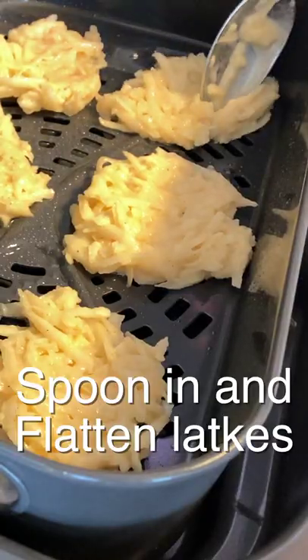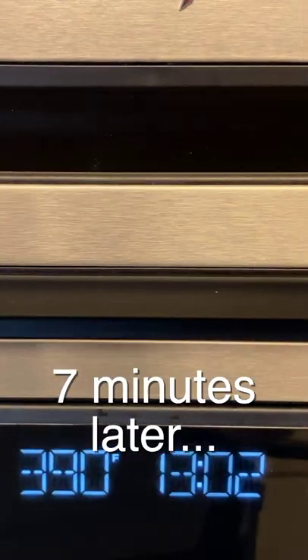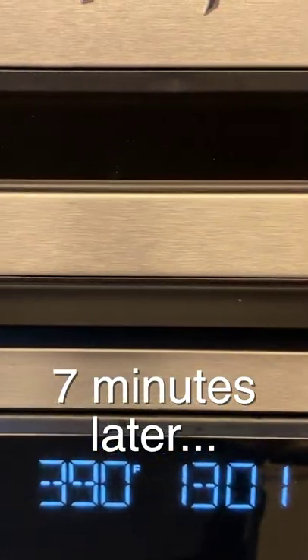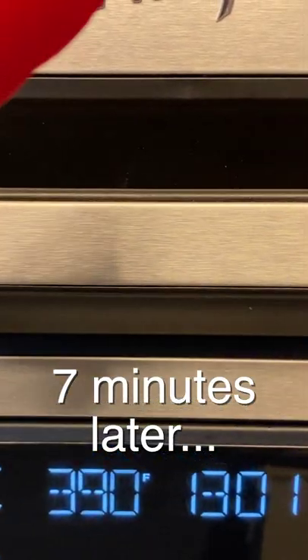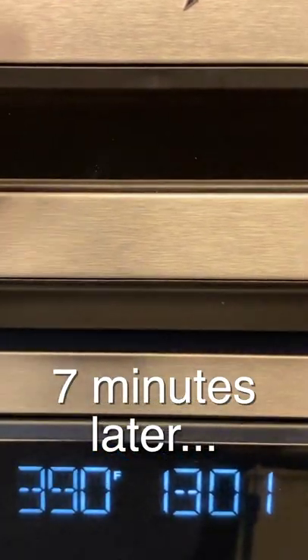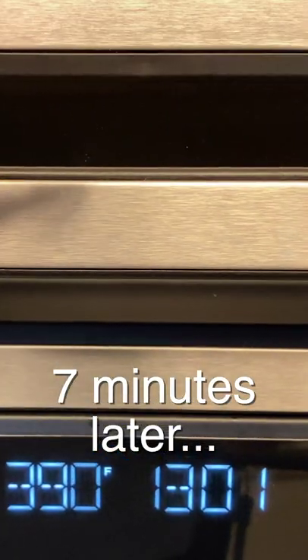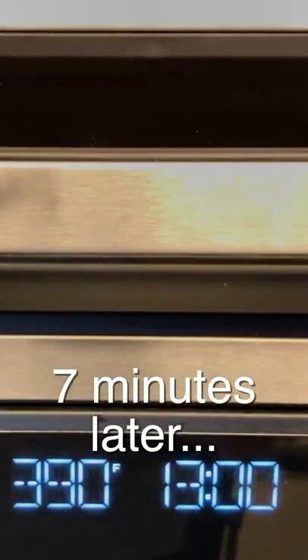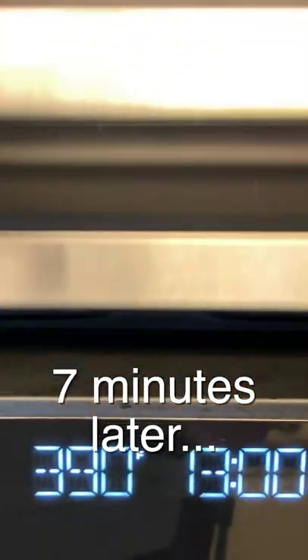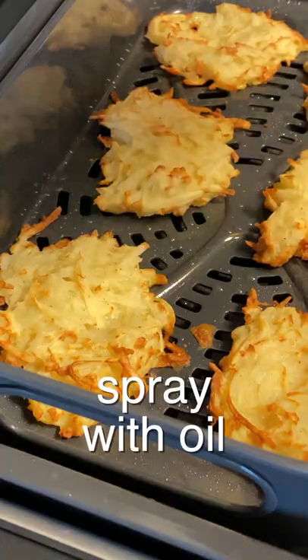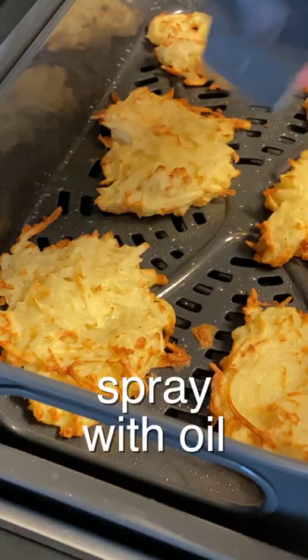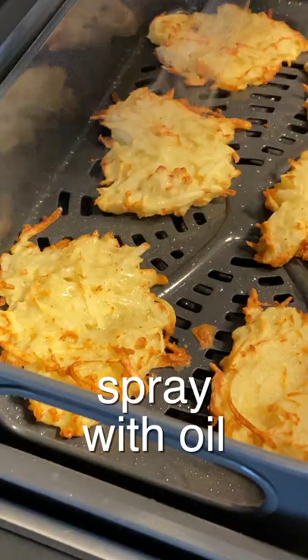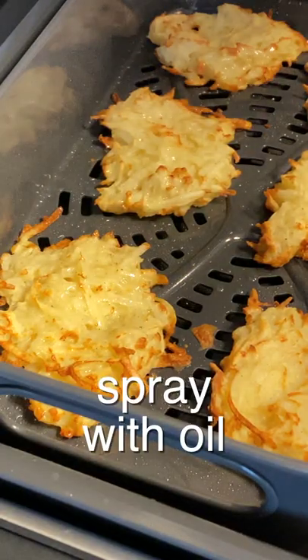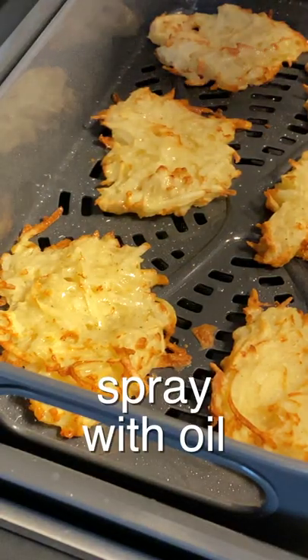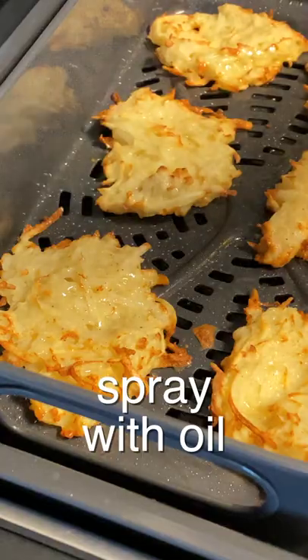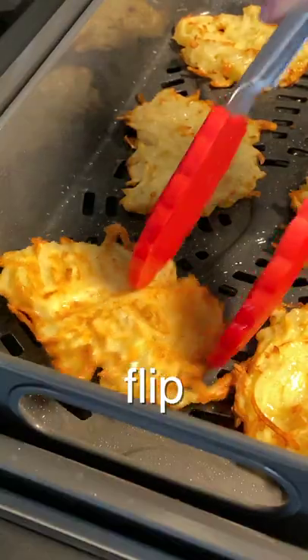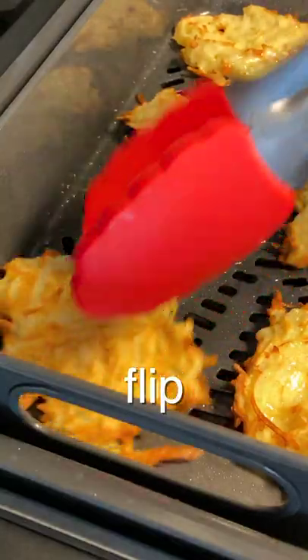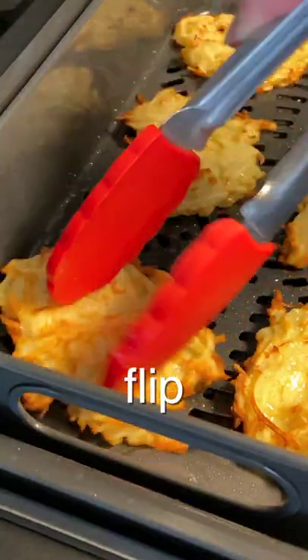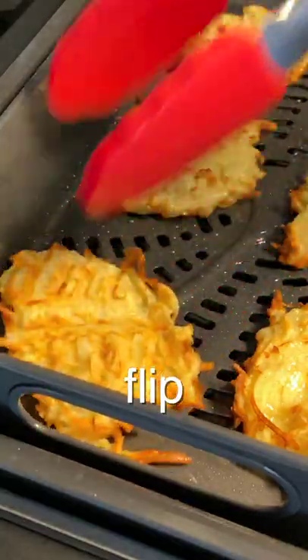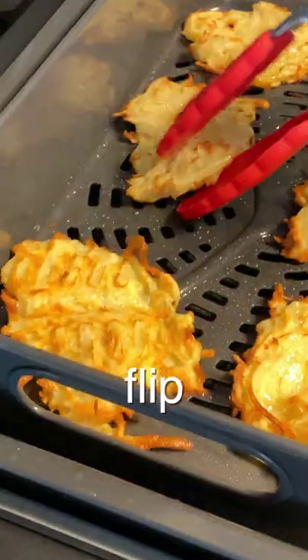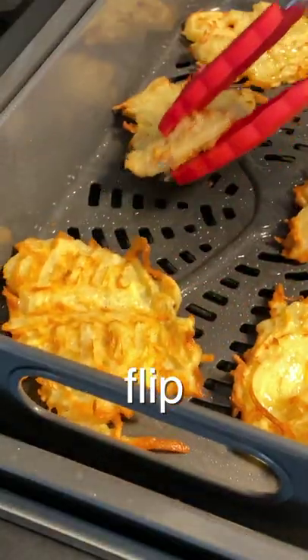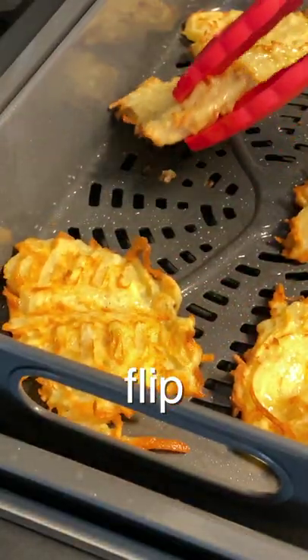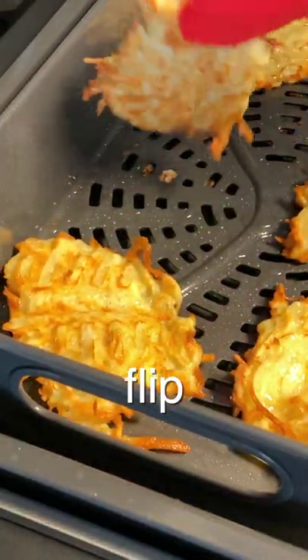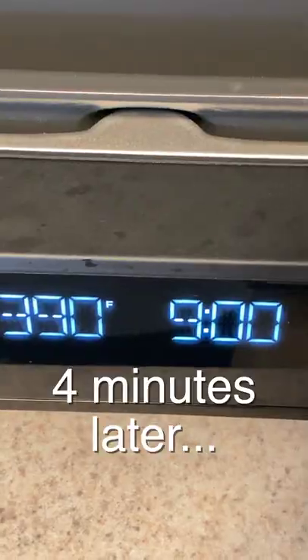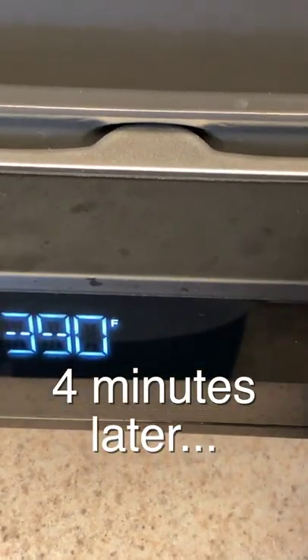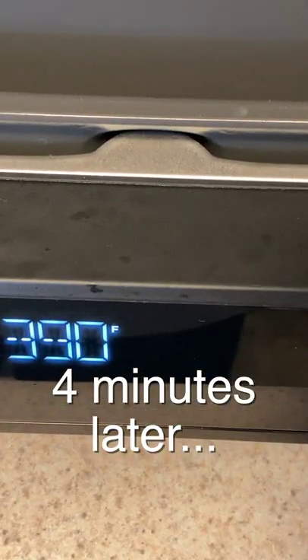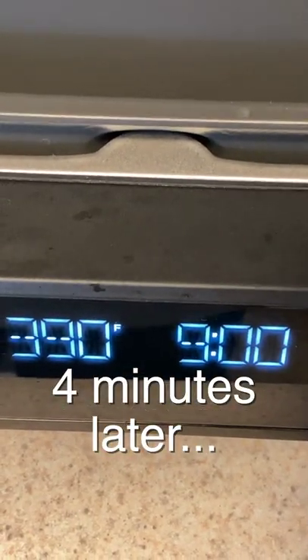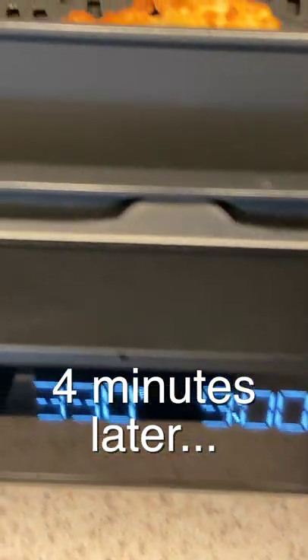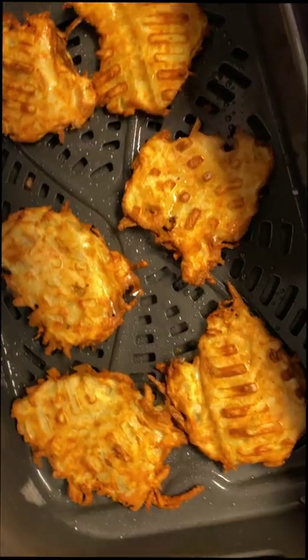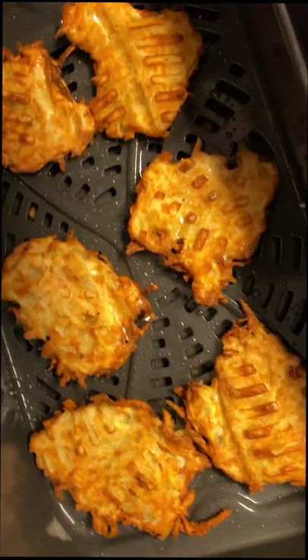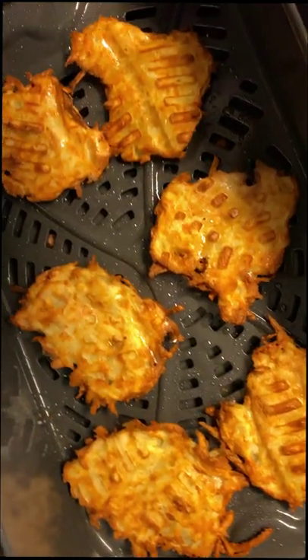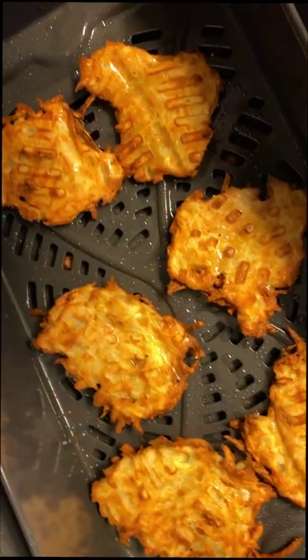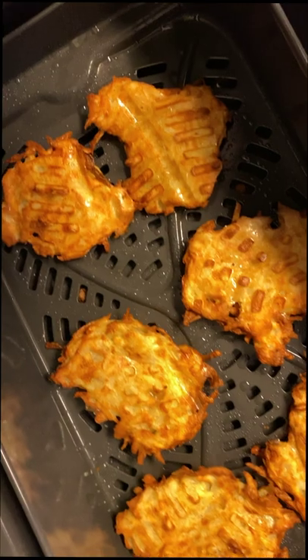Seven minutes later, spray lightly with oil and flip them over. Four minutes later, beautiful crispy latkes.